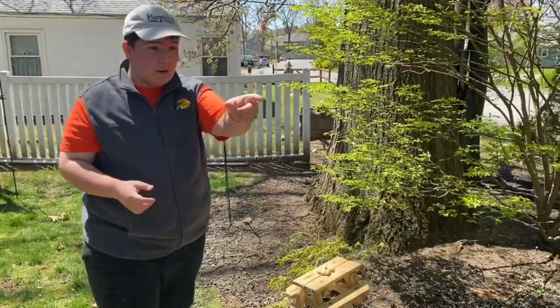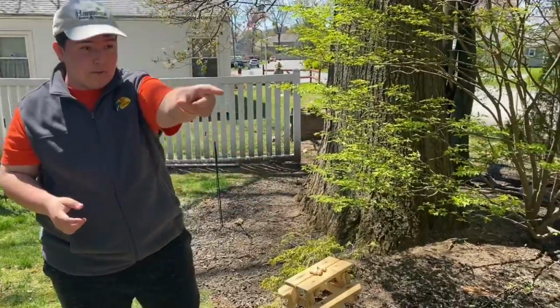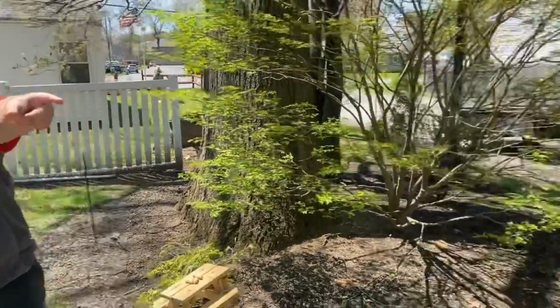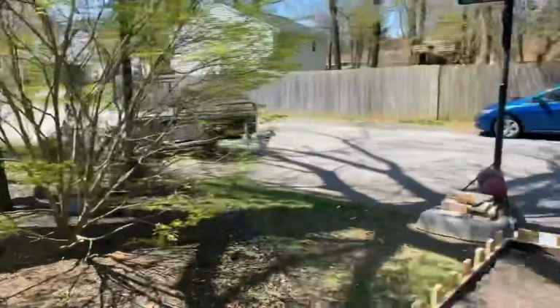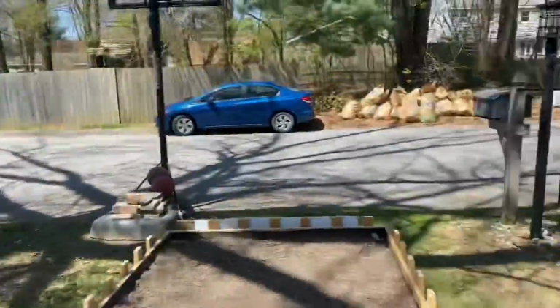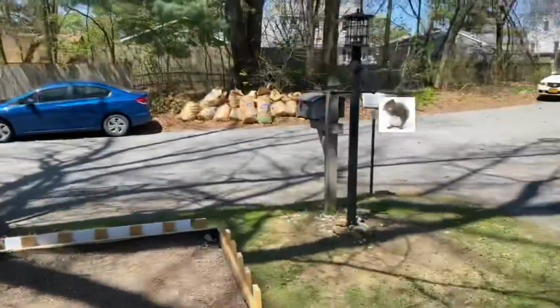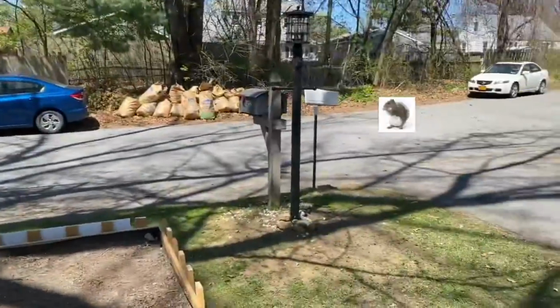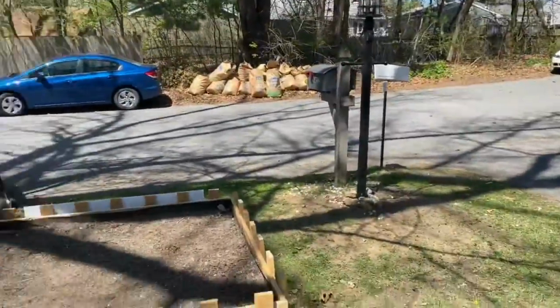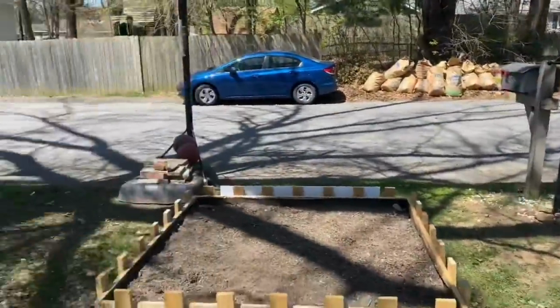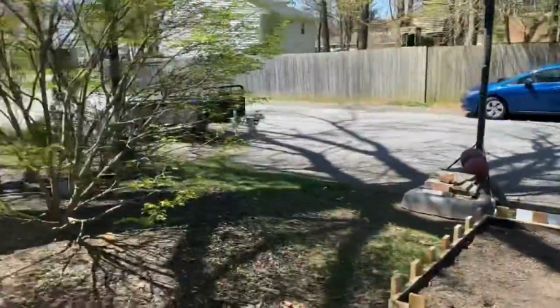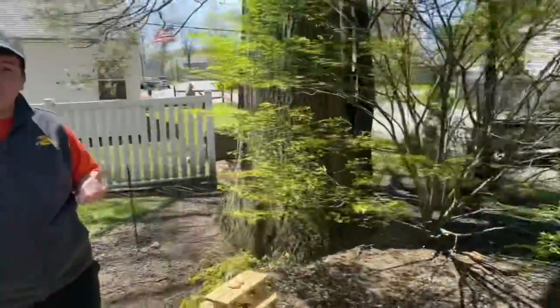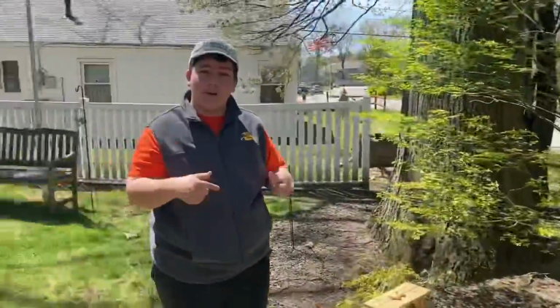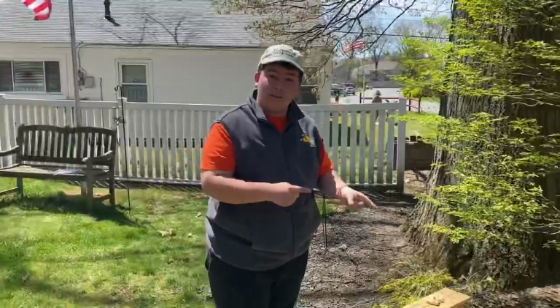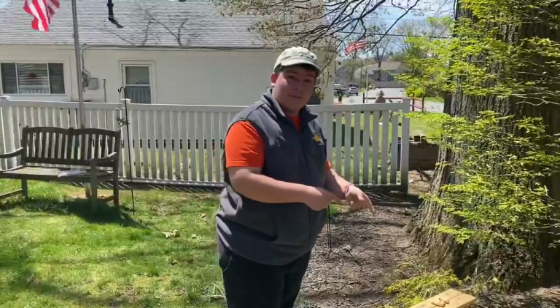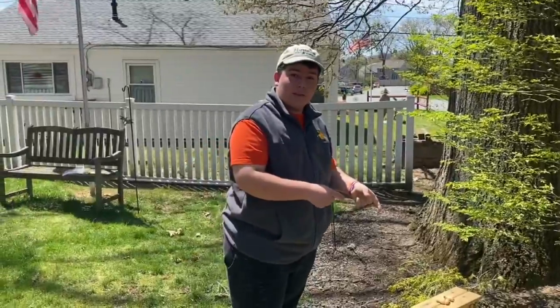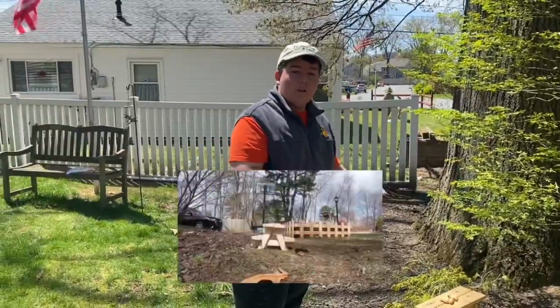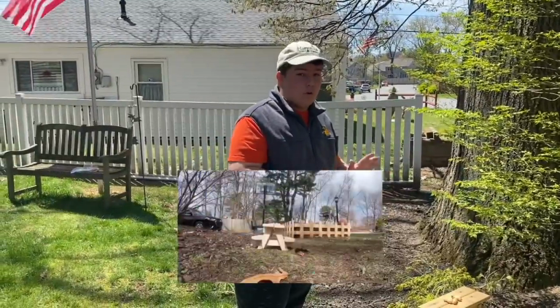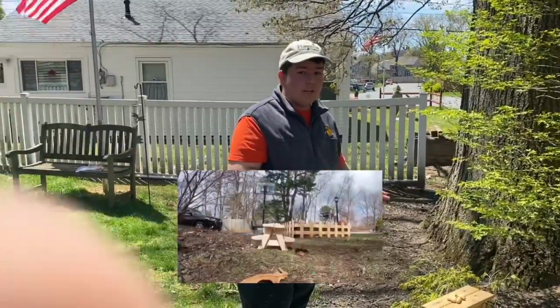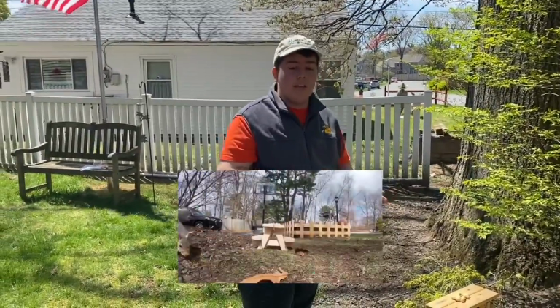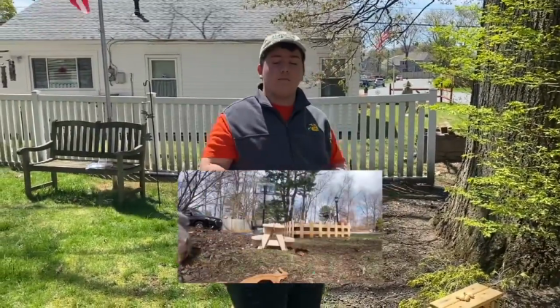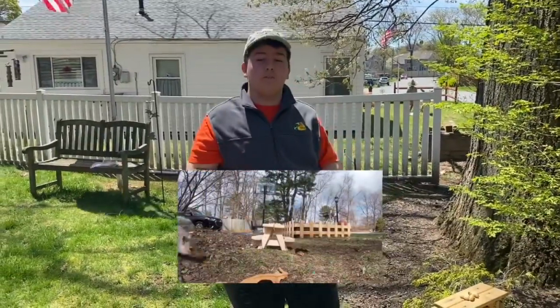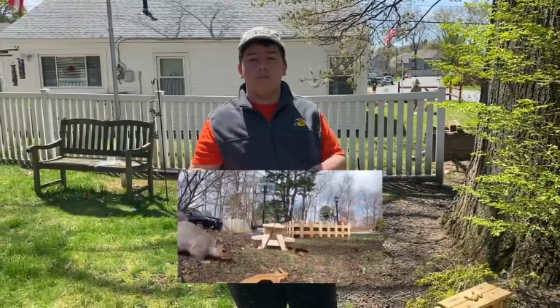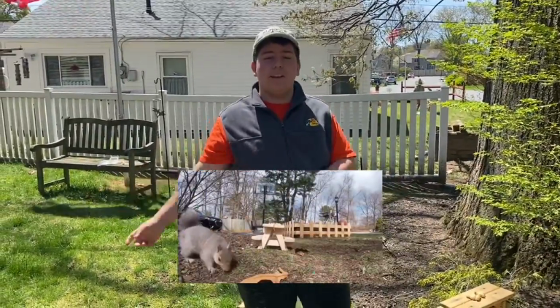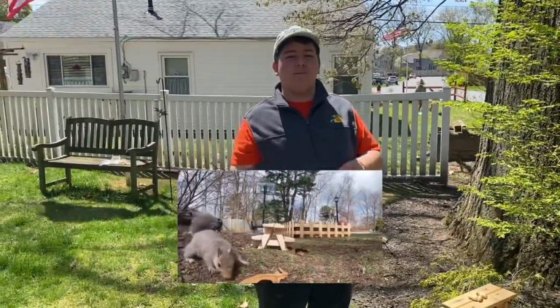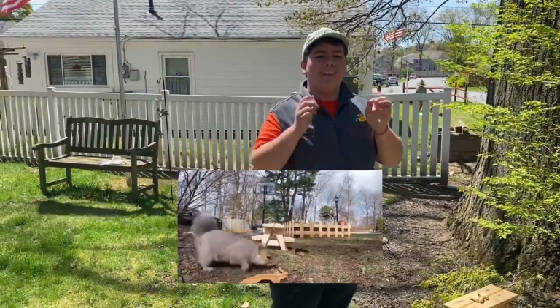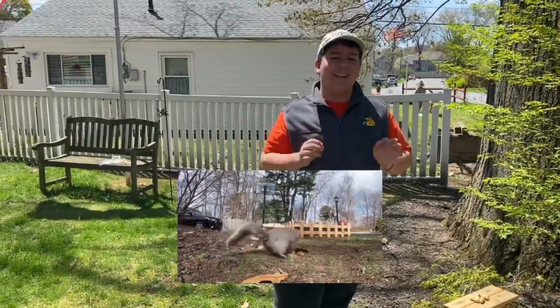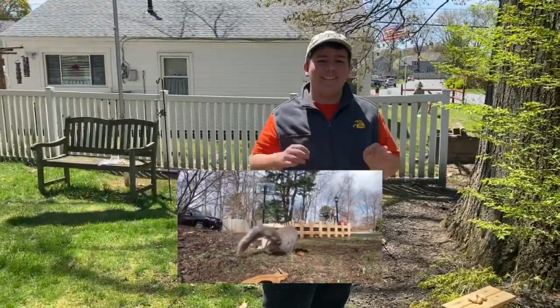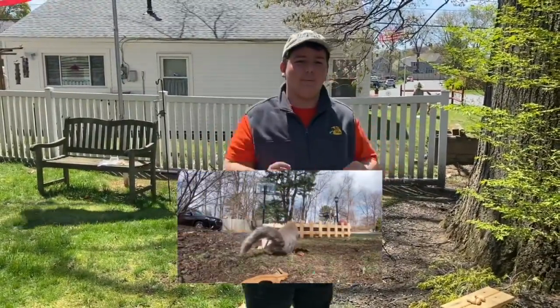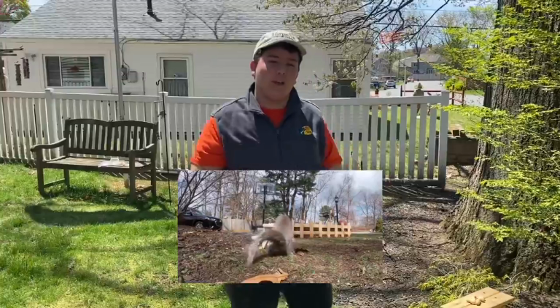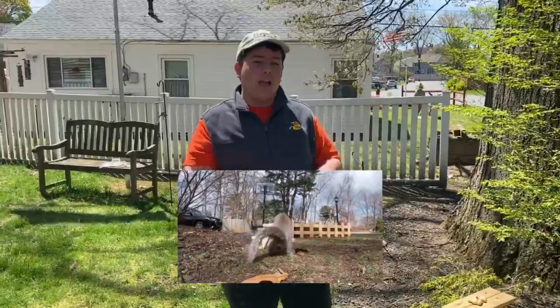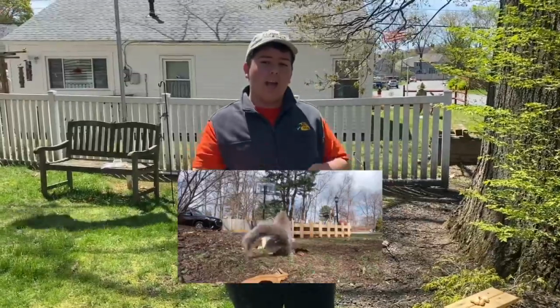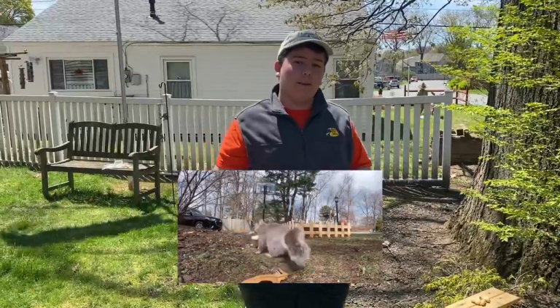Now look right over there — there's a squirrel coming right there. He's going to come right around to this picnic table. Go check it out today at Hanson Farm Nursery, in-store and online for only $19.95. Highly recommend it.